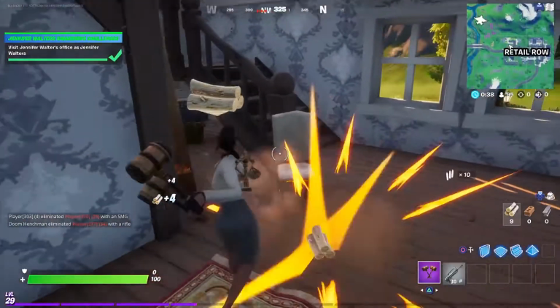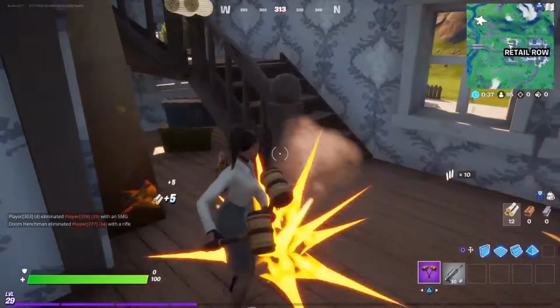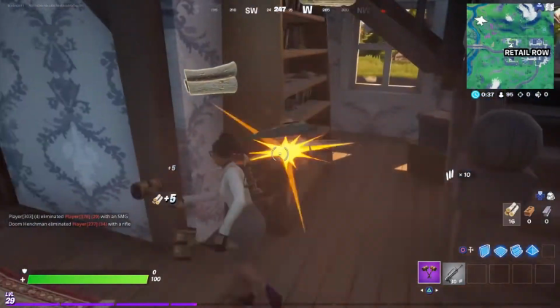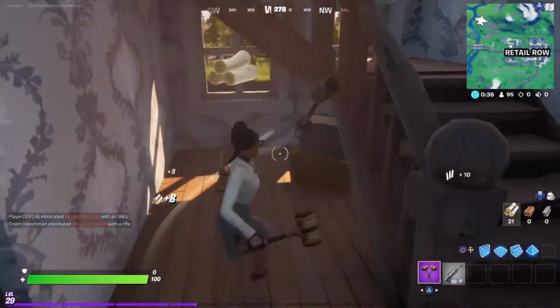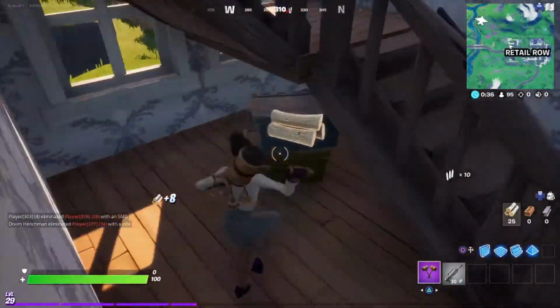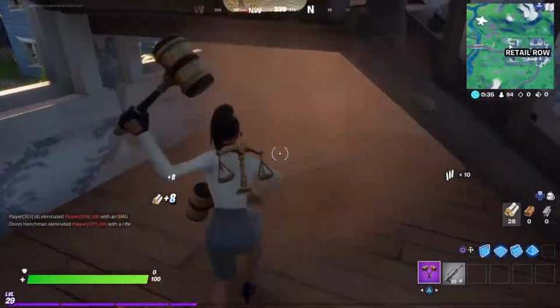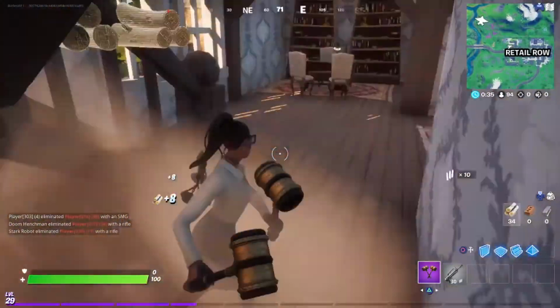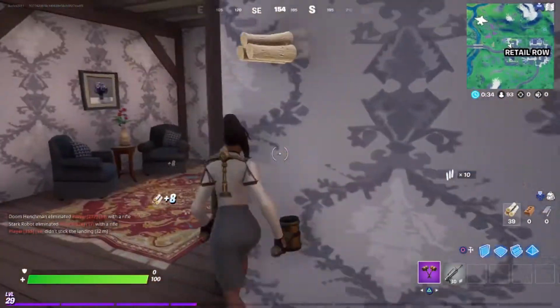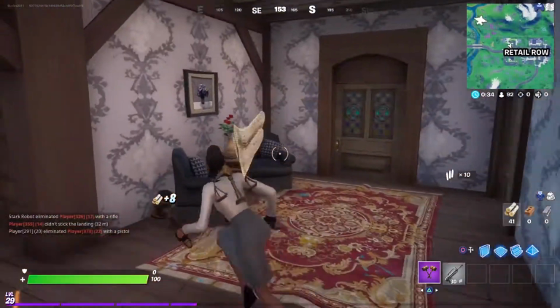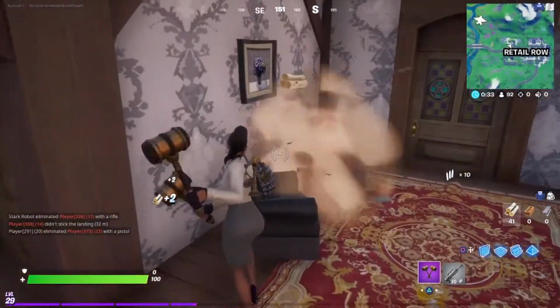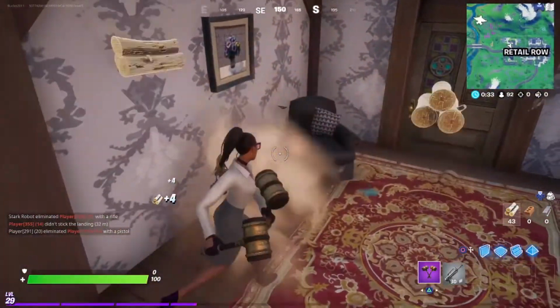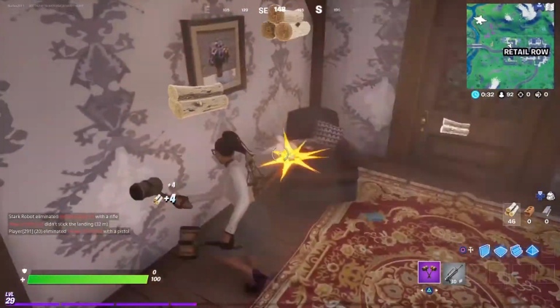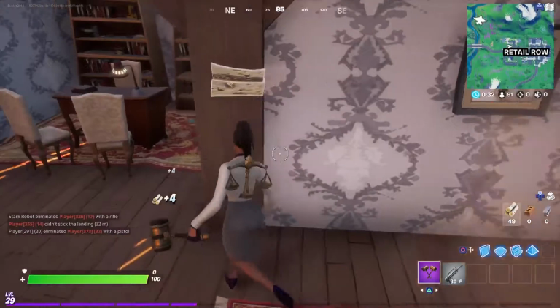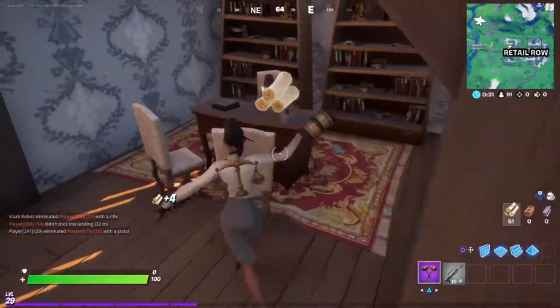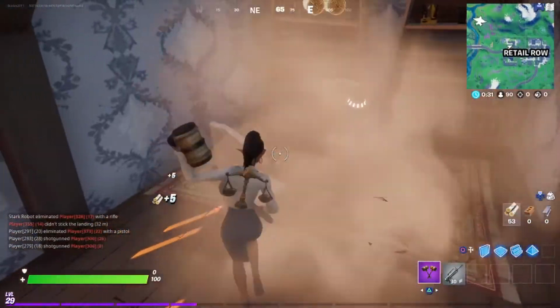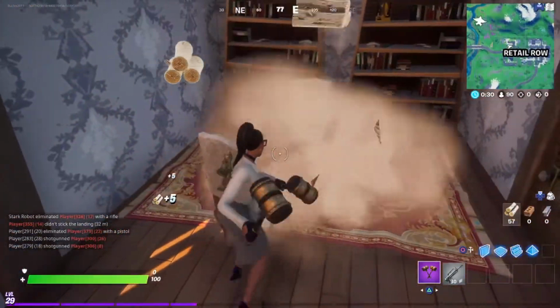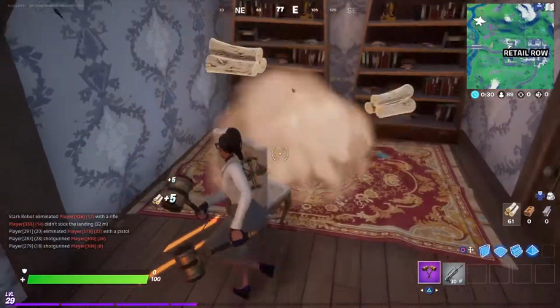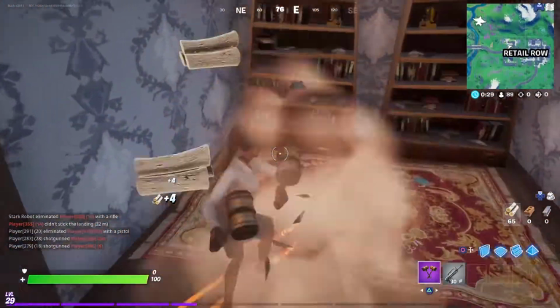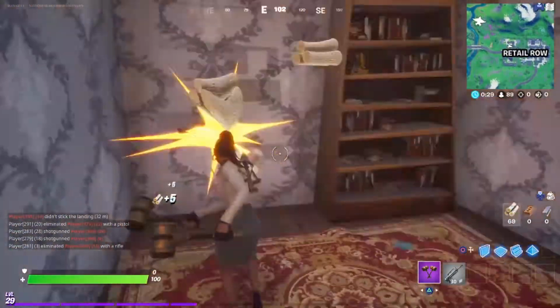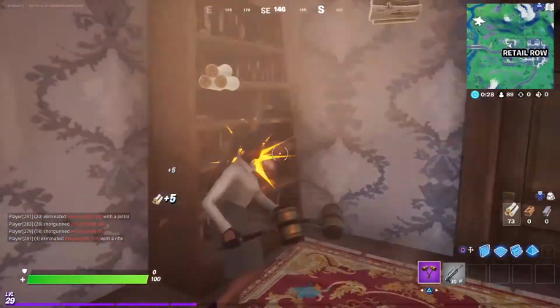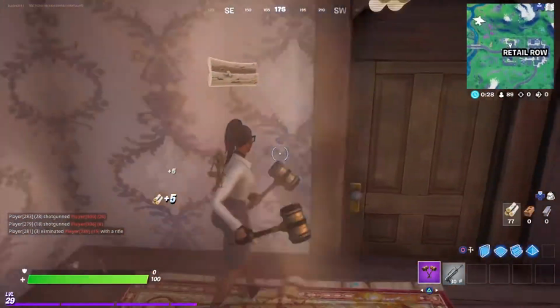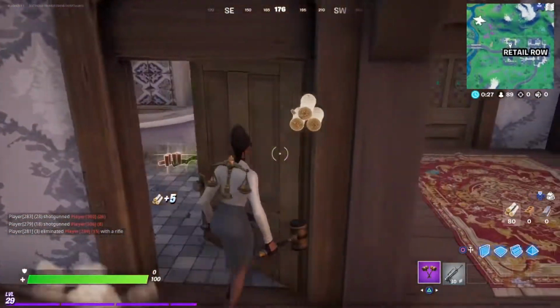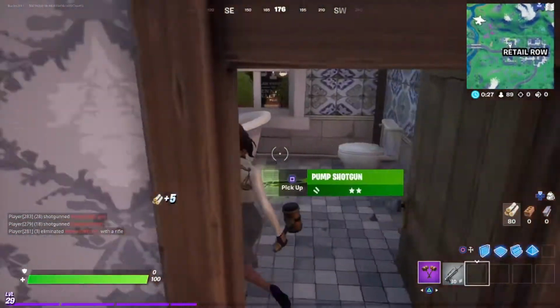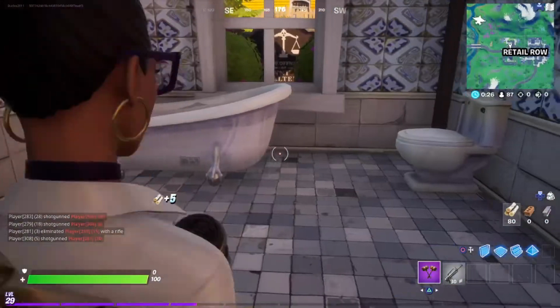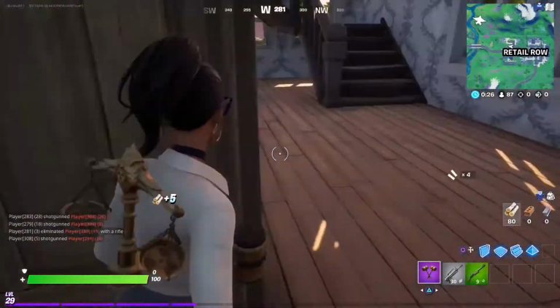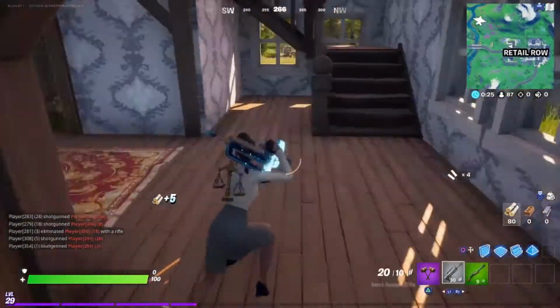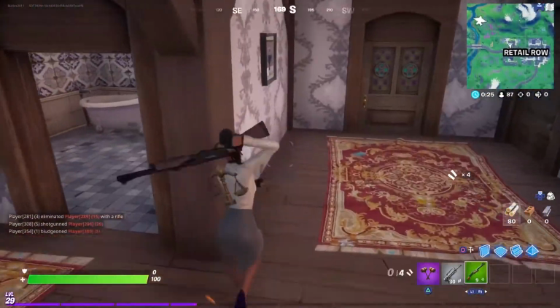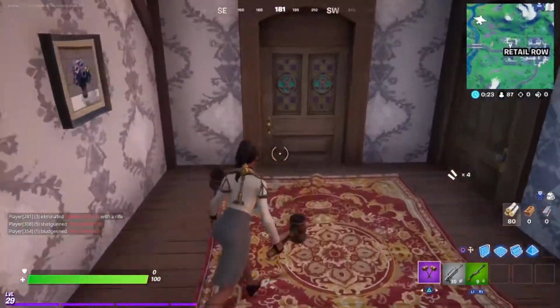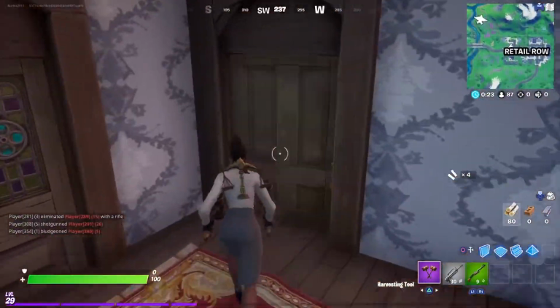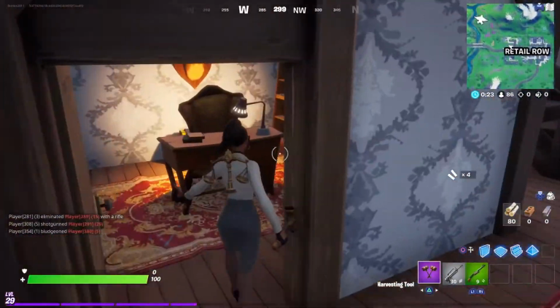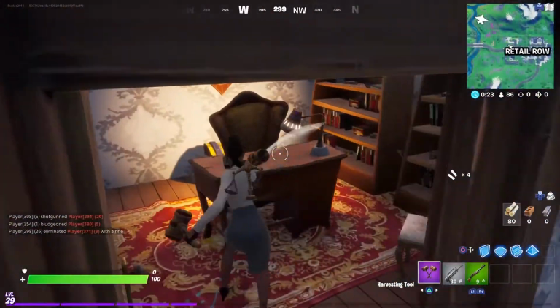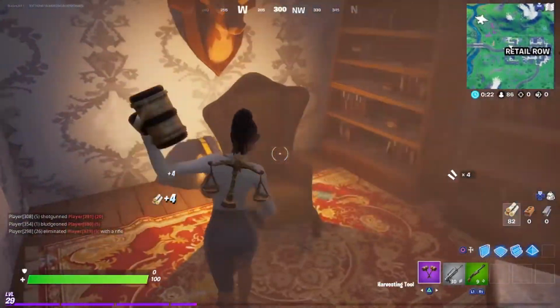So for this challenge, be Jennifer Walters, go to the west part of Retail Row where there are all these houses, and at the center there will be a house that looks new. Just land there — that's Jennifer Walters' office — and you have all three challenges completed.